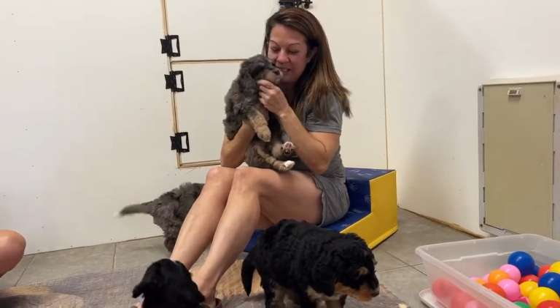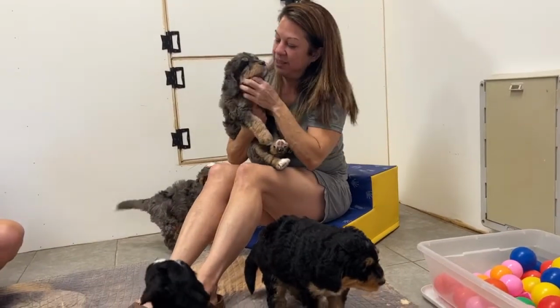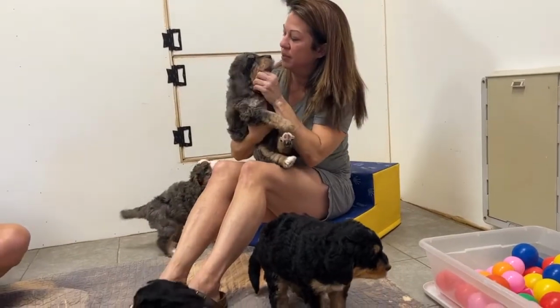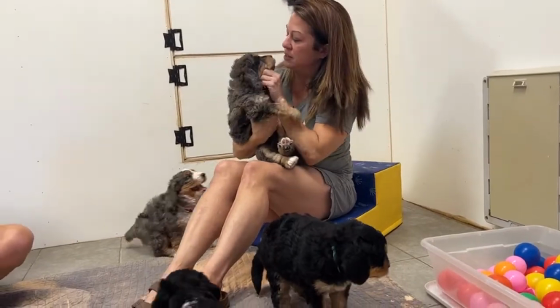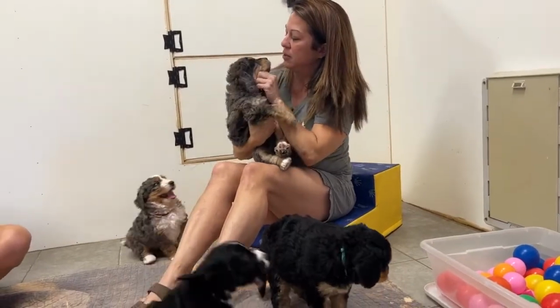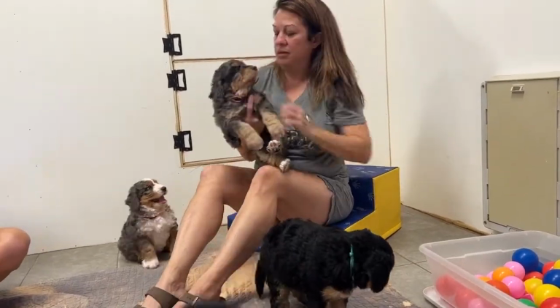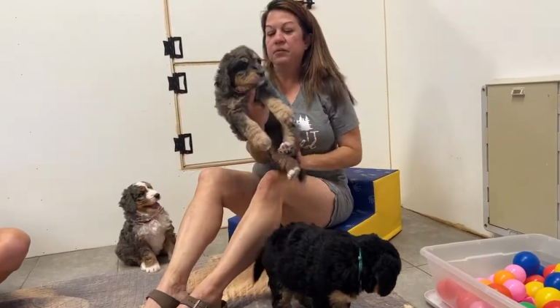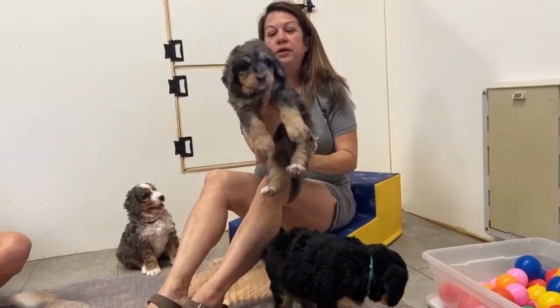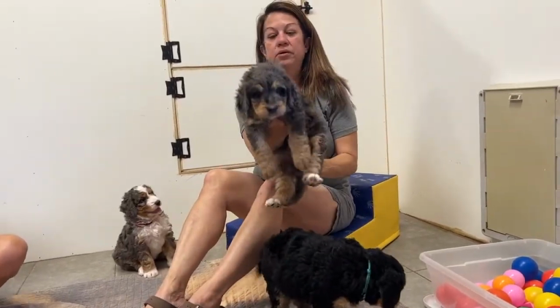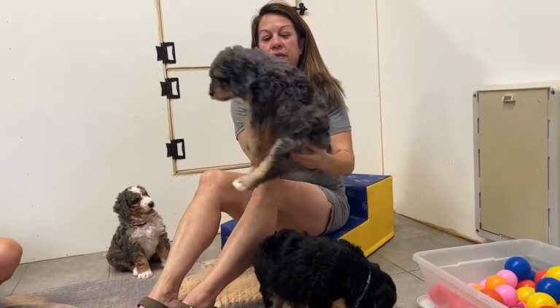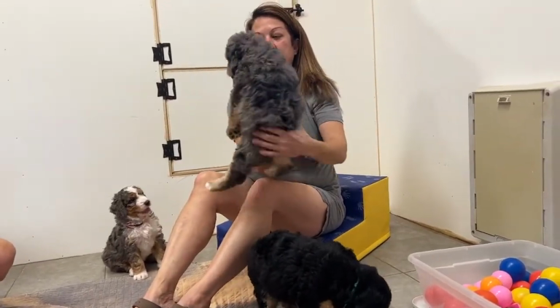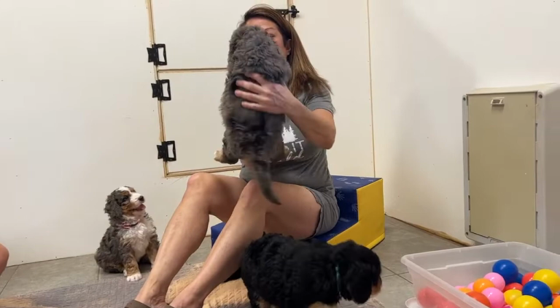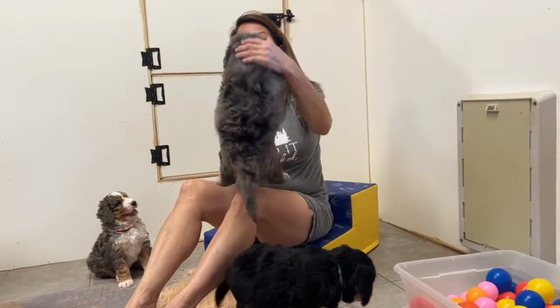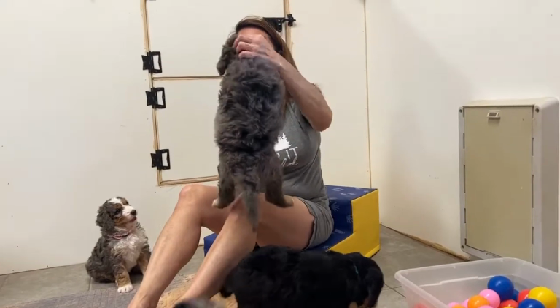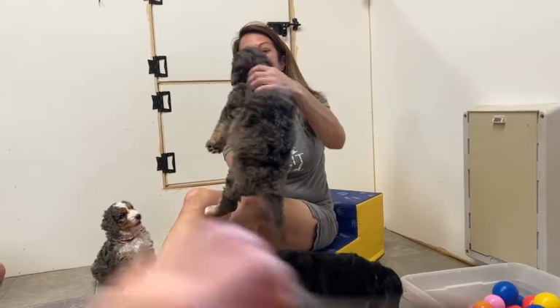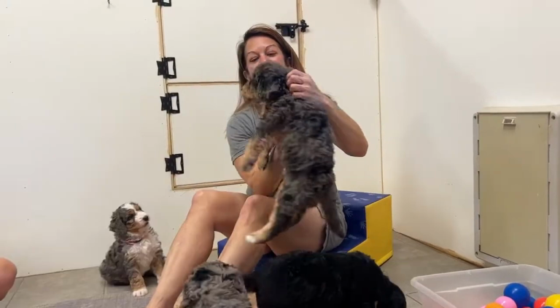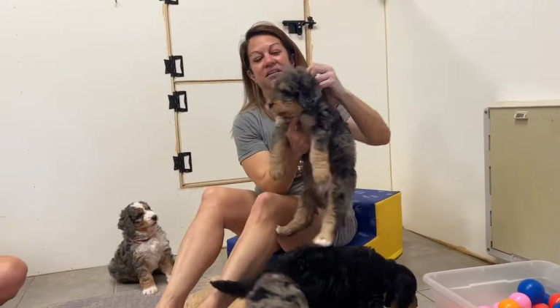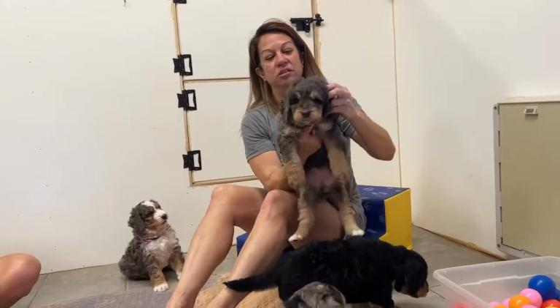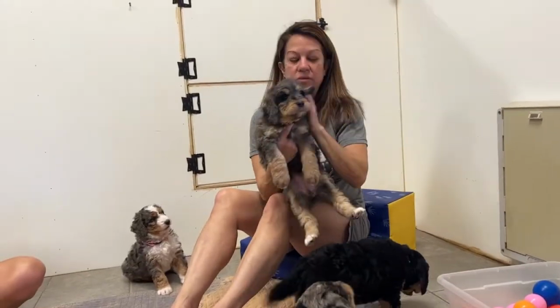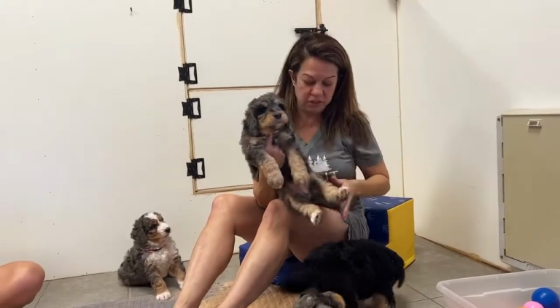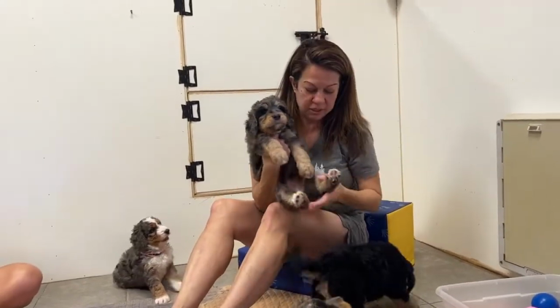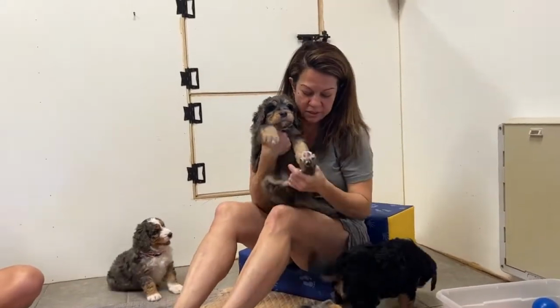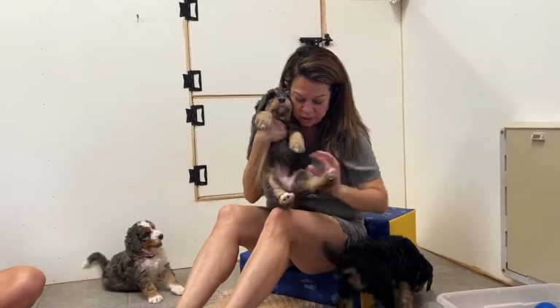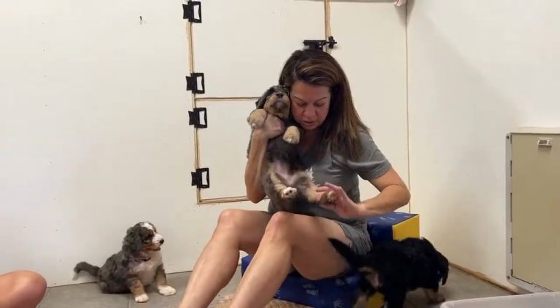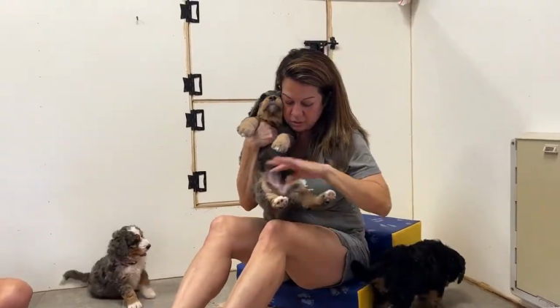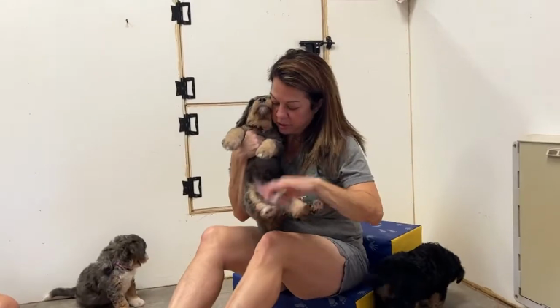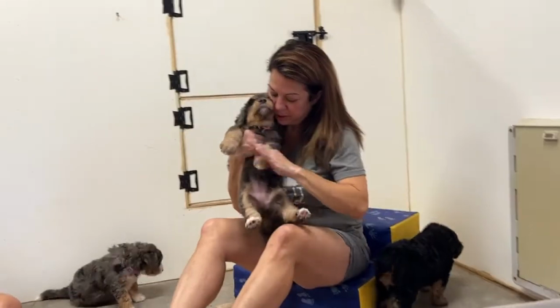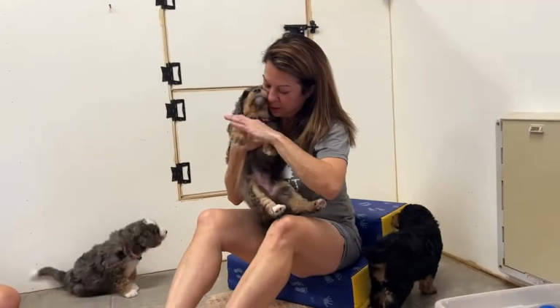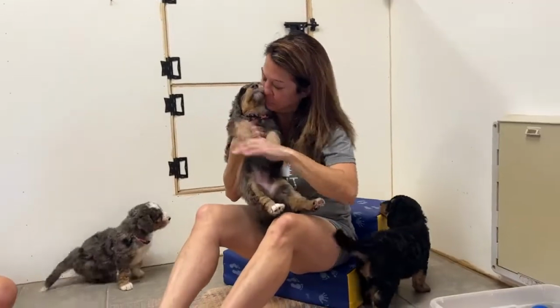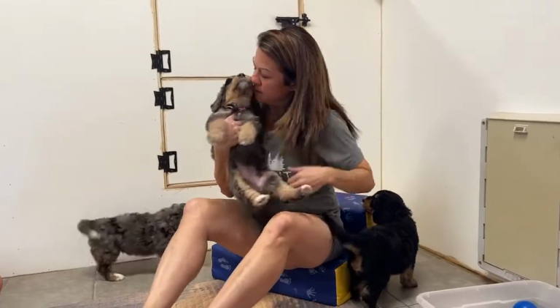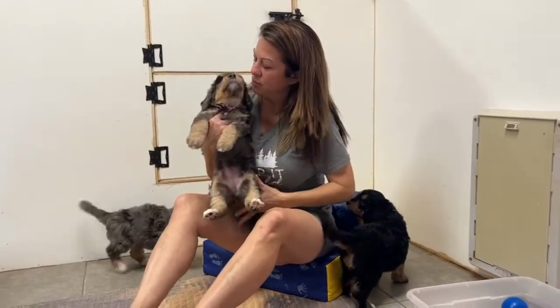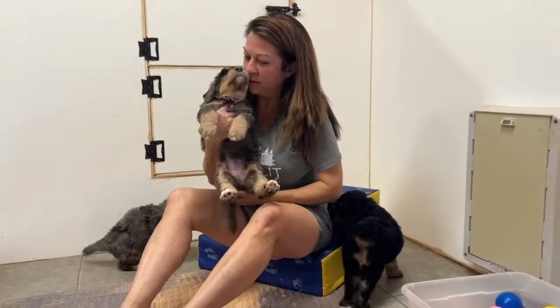Looks like they keep coming! Got a pretty little girl here — she's got a gorgeous face. Look at her markings on there. There's a pretty girl.